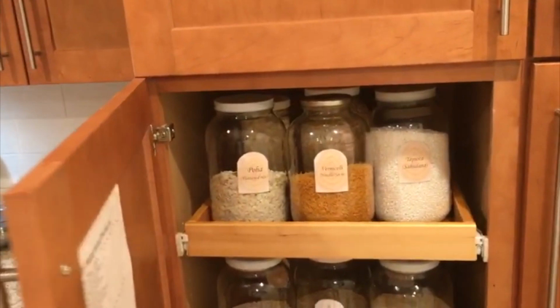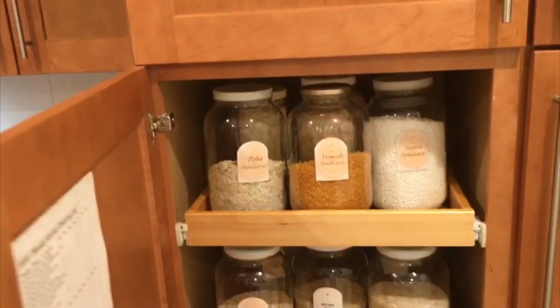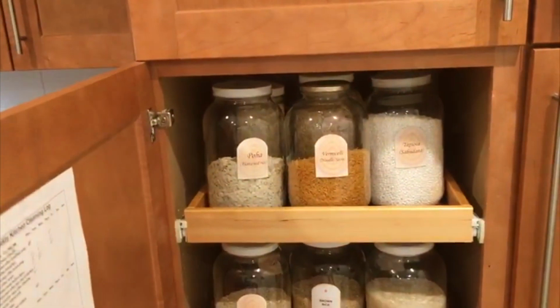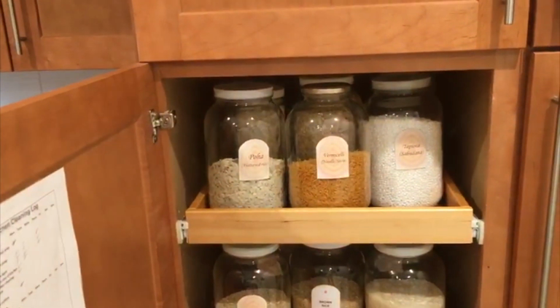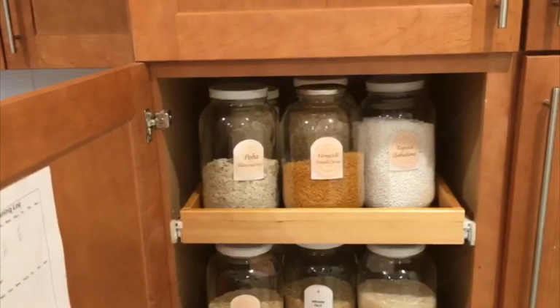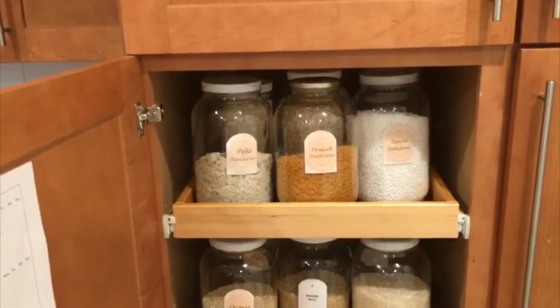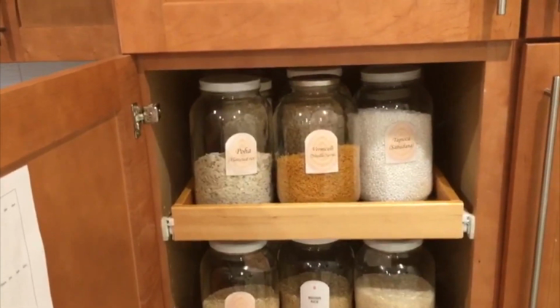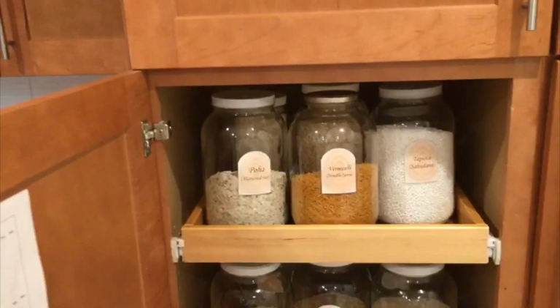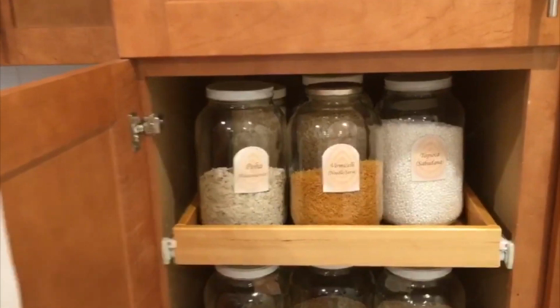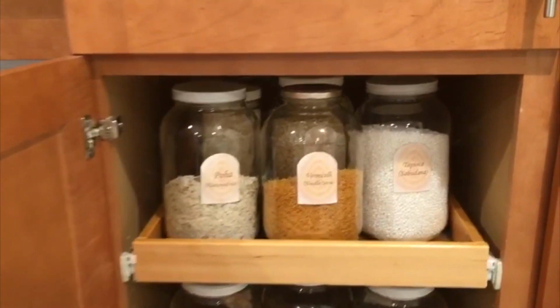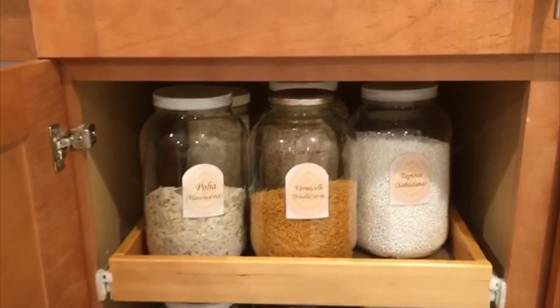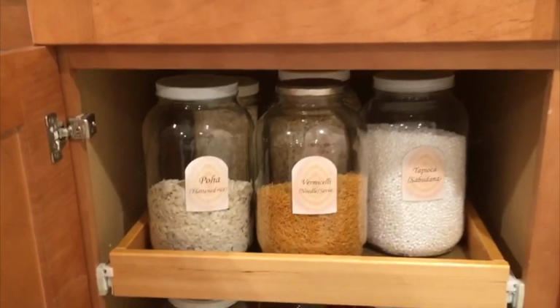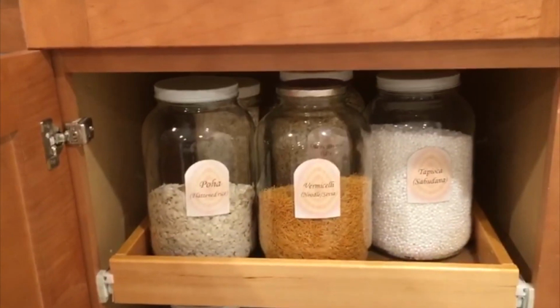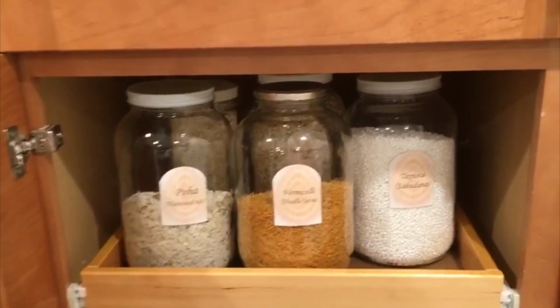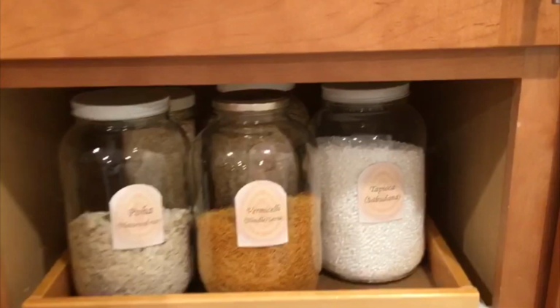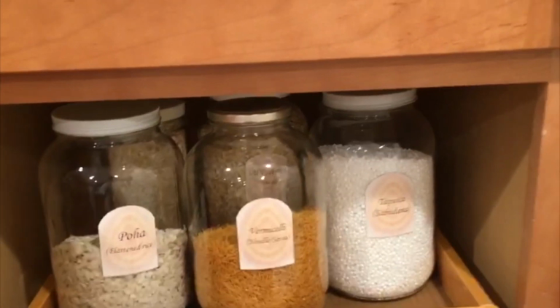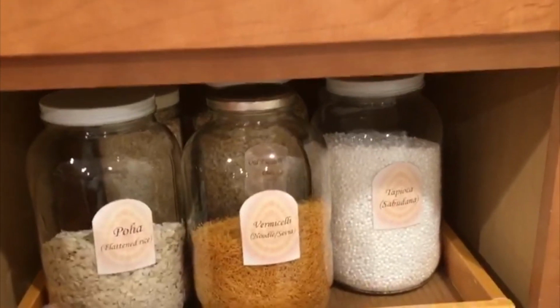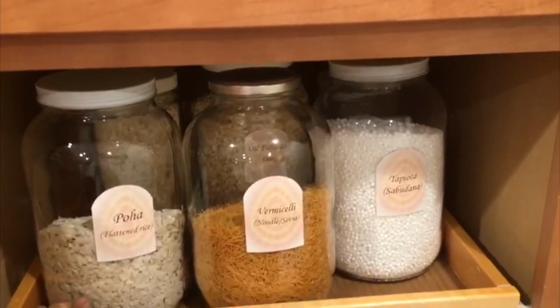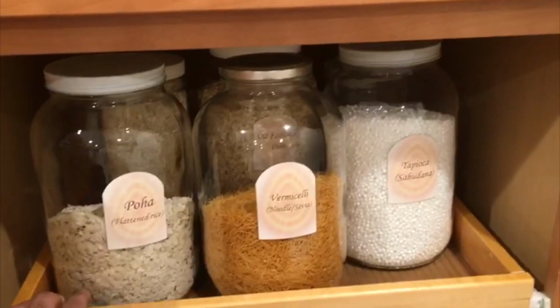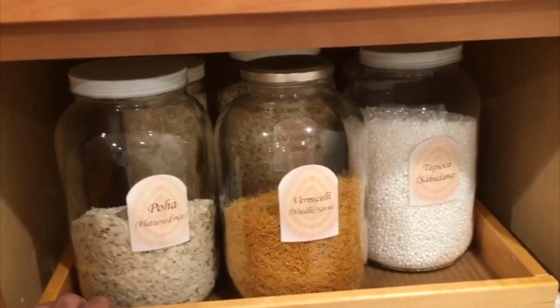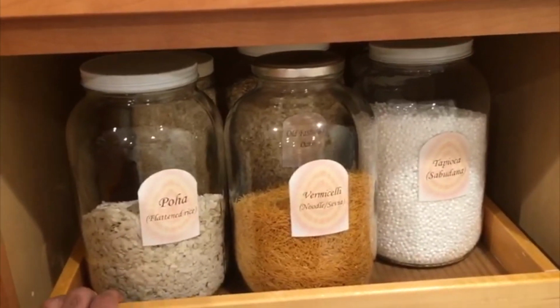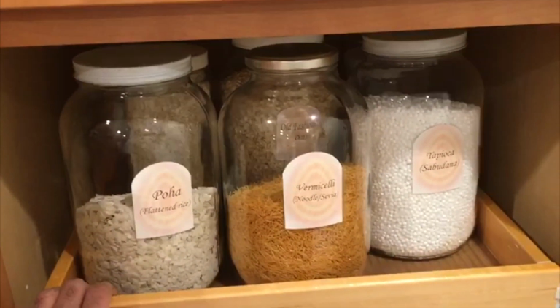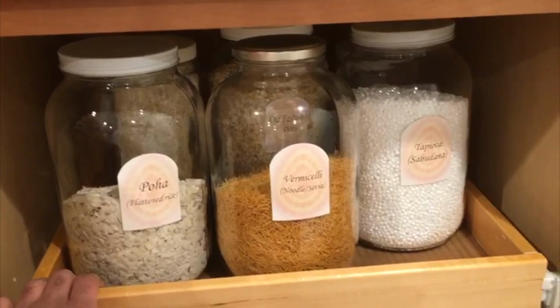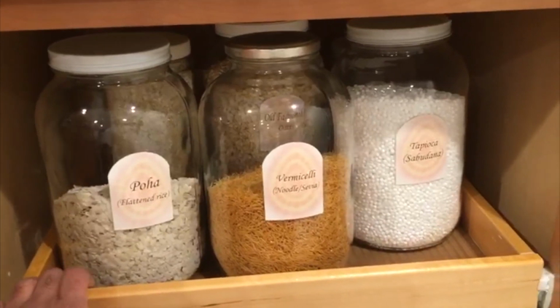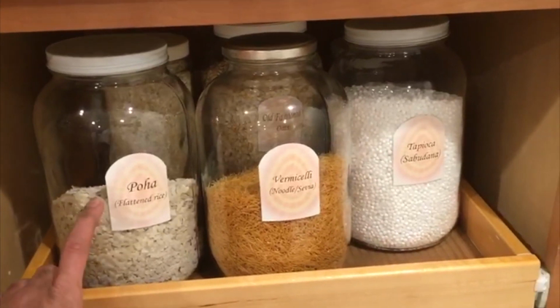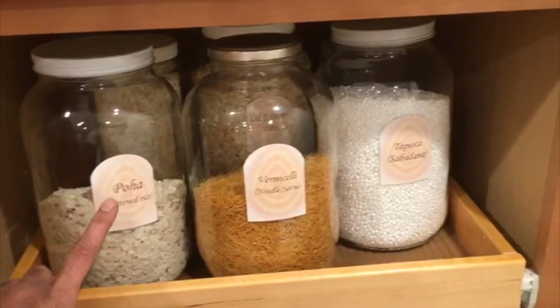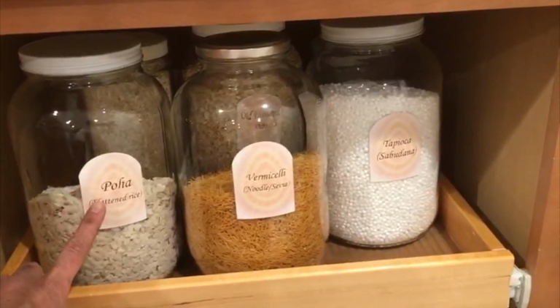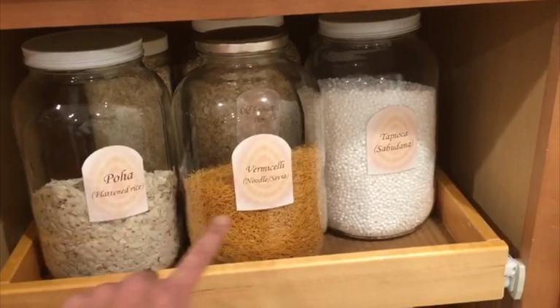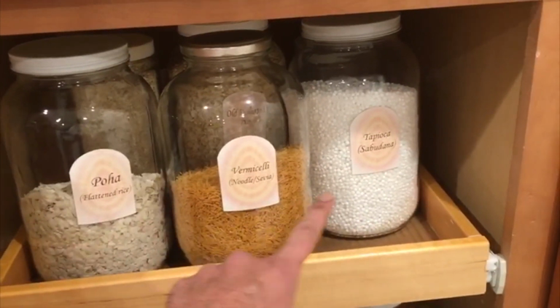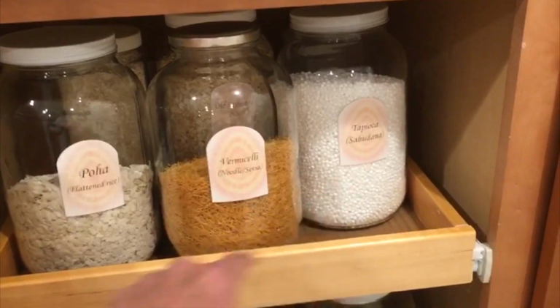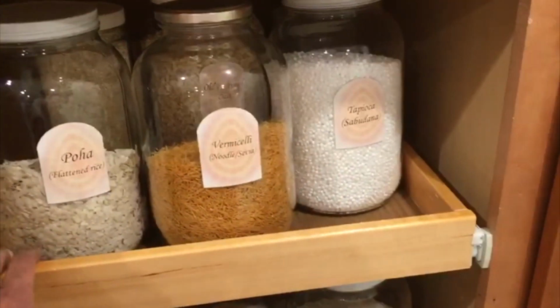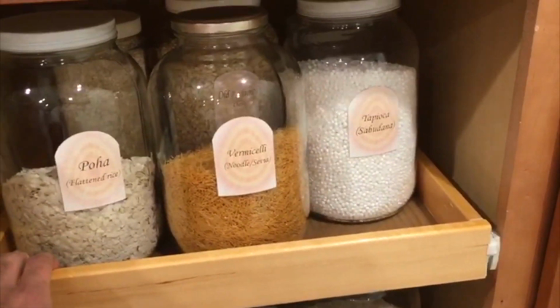In the first drawer, we have put all our breakfast ingredients such as poha, tapioca, etc.